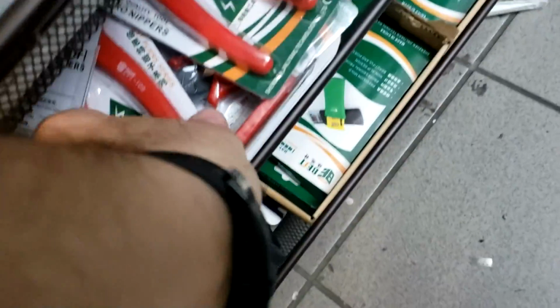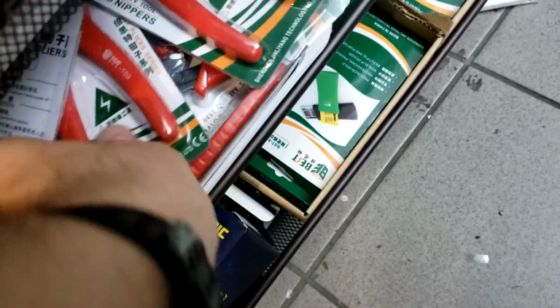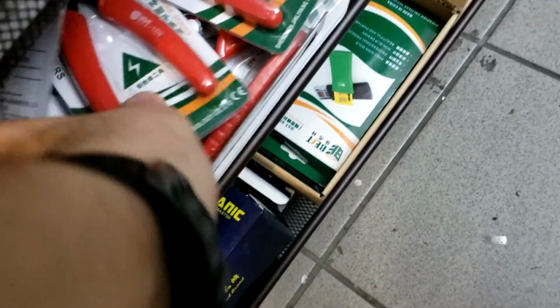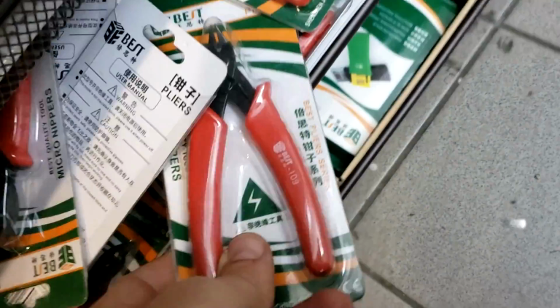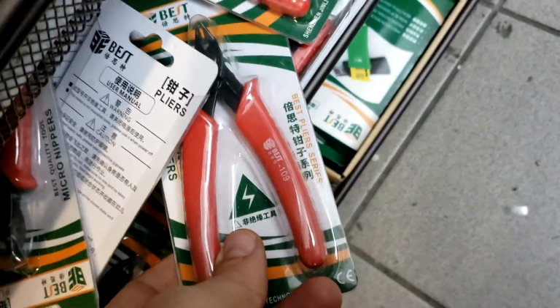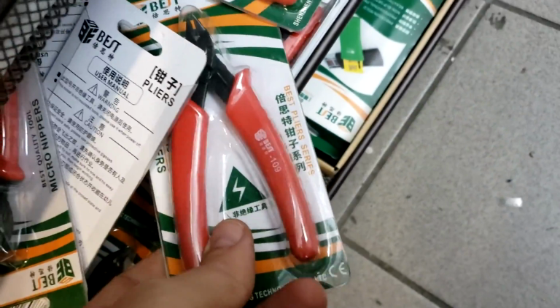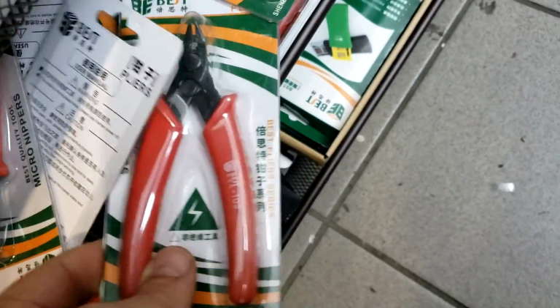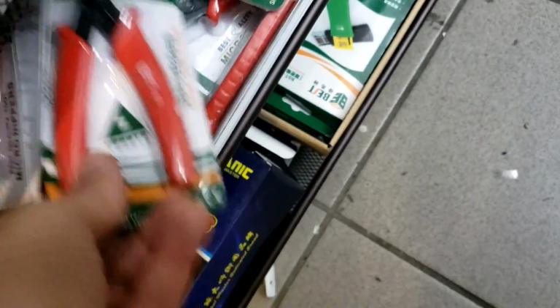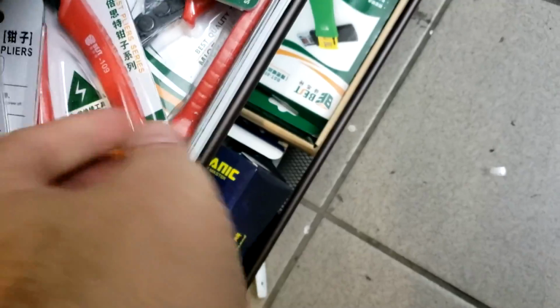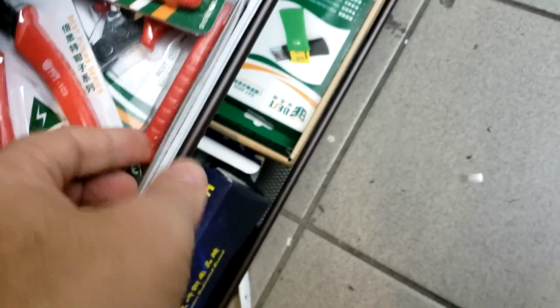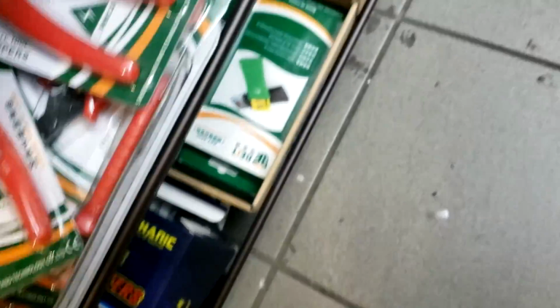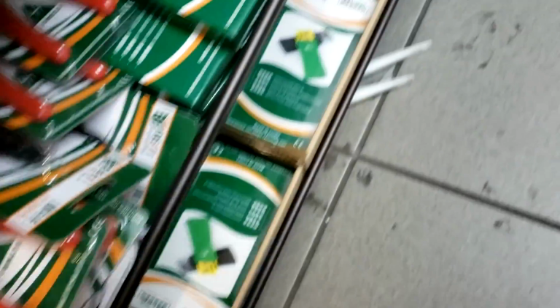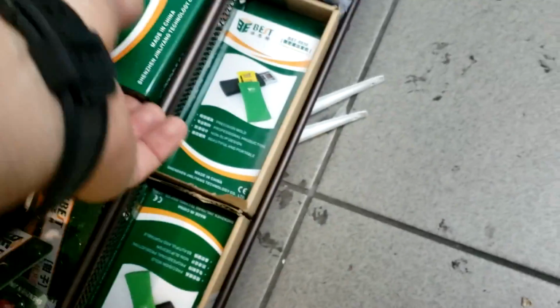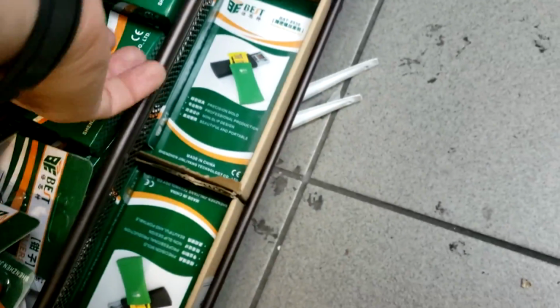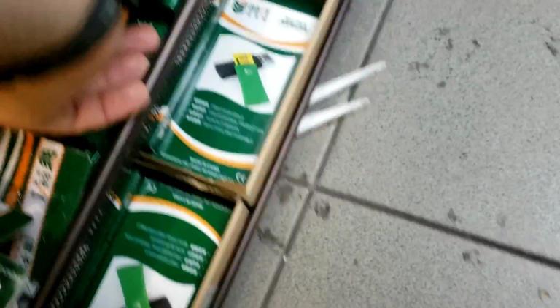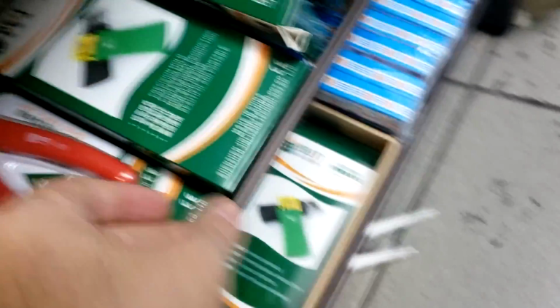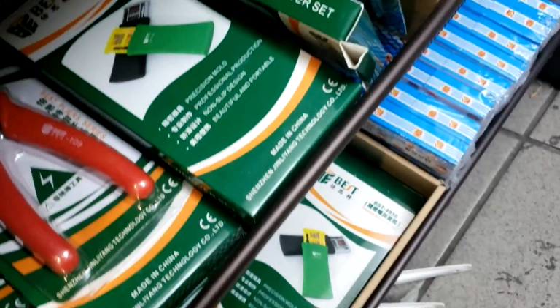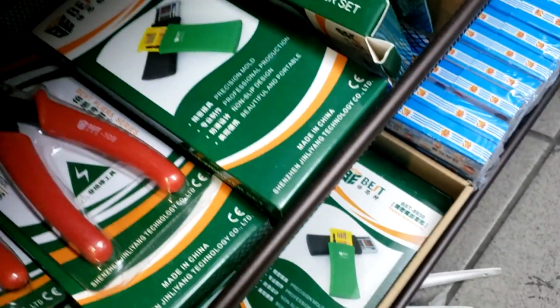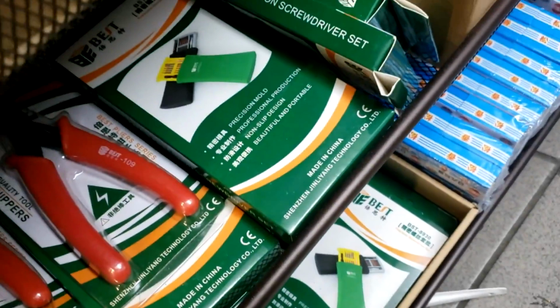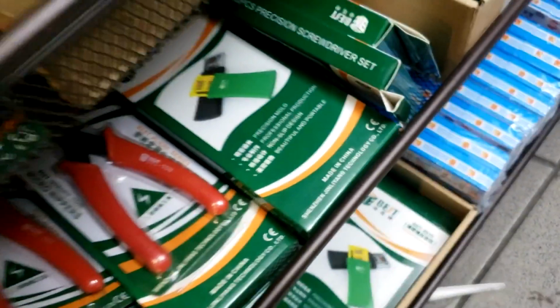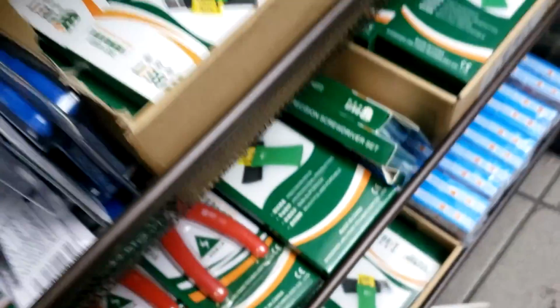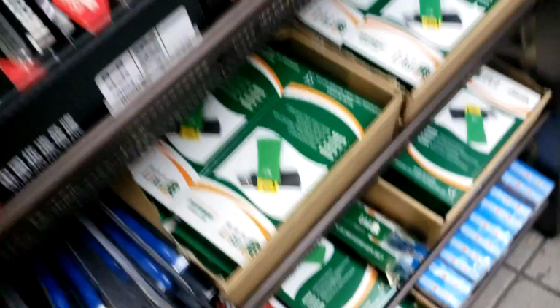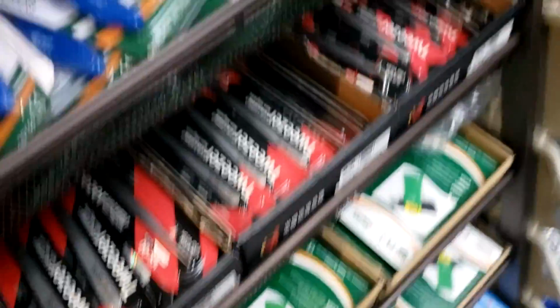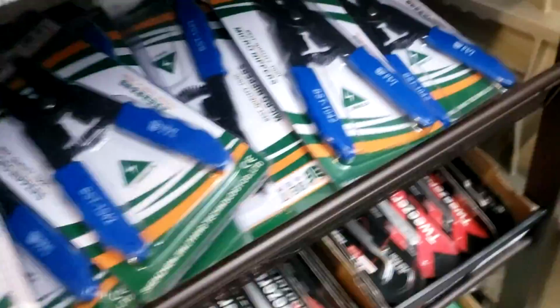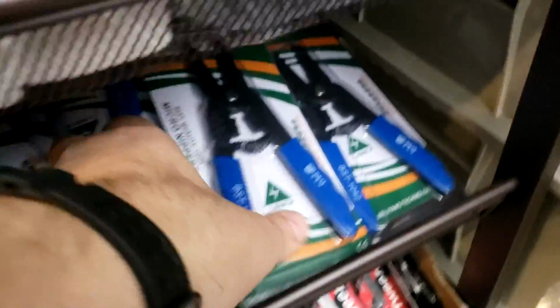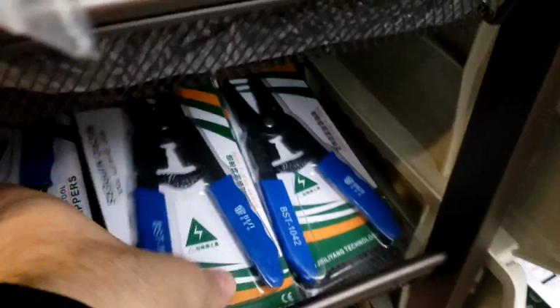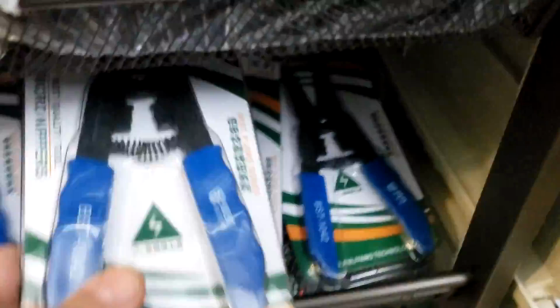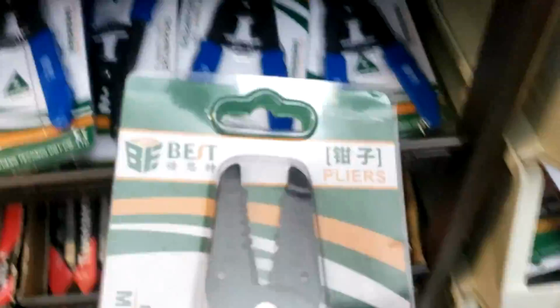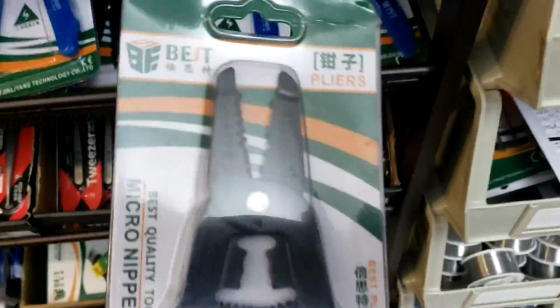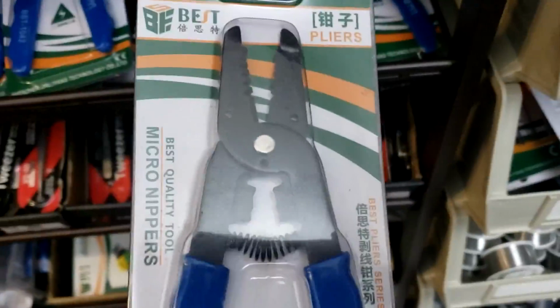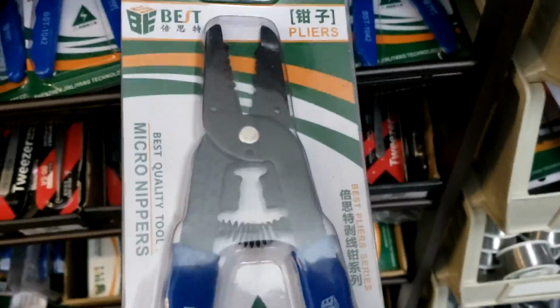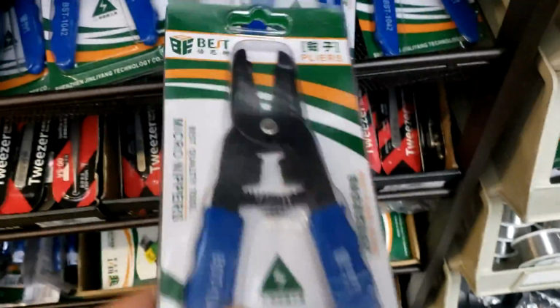We have the cutting shears — this type and also another type. We have a screwdriver set and a stripper crimp tool.